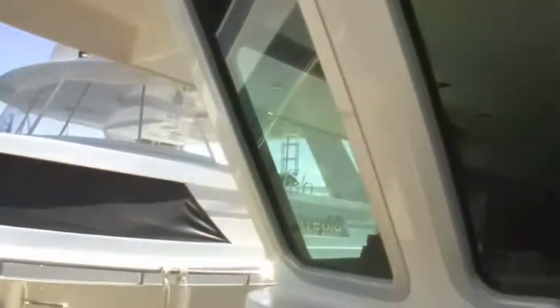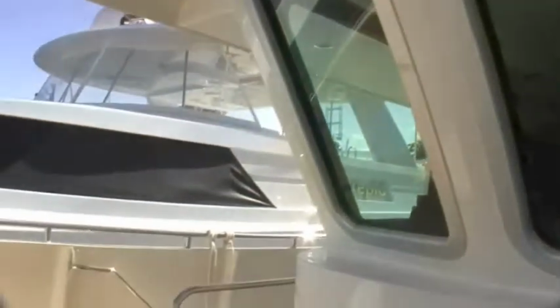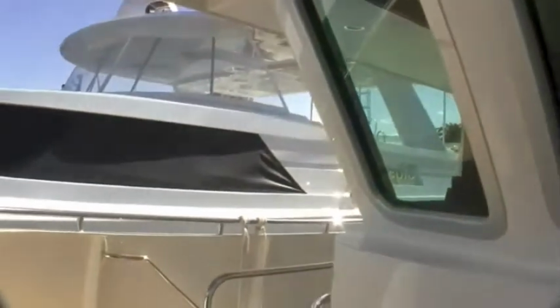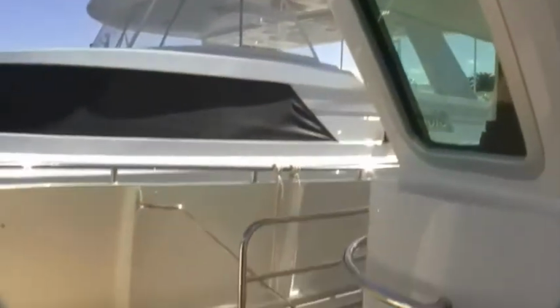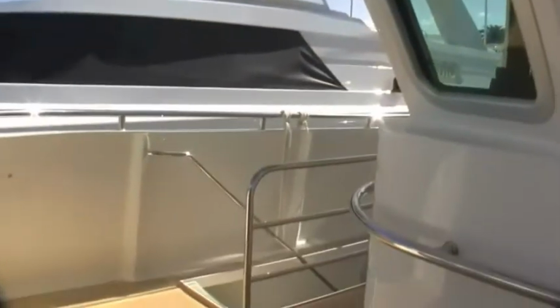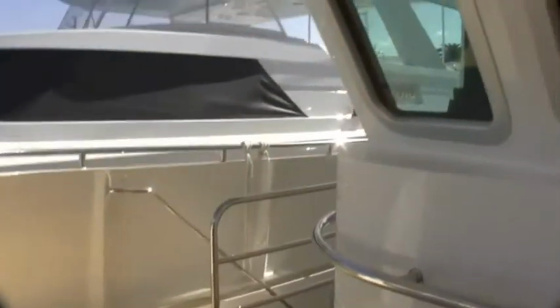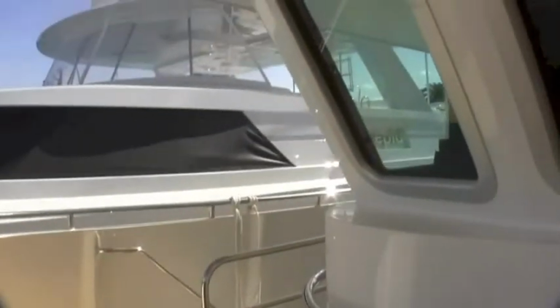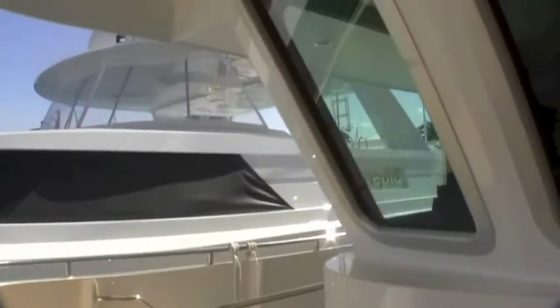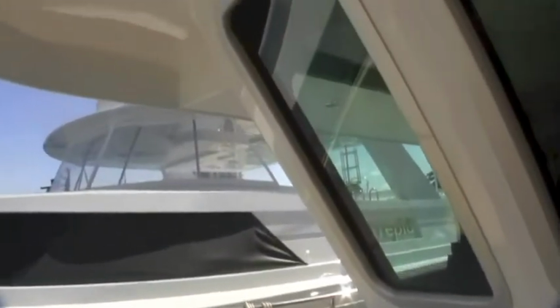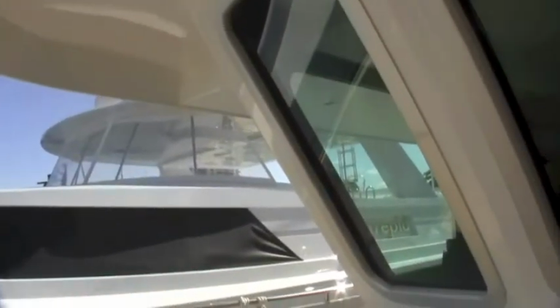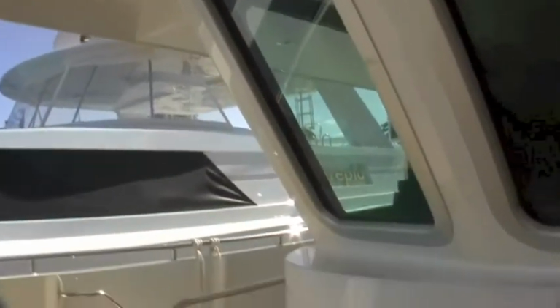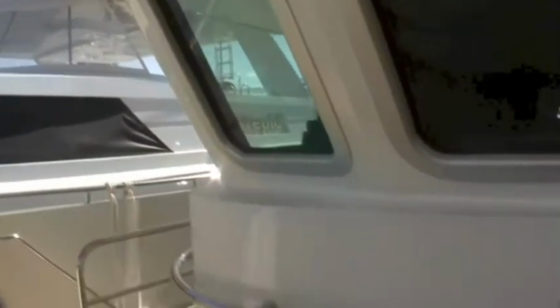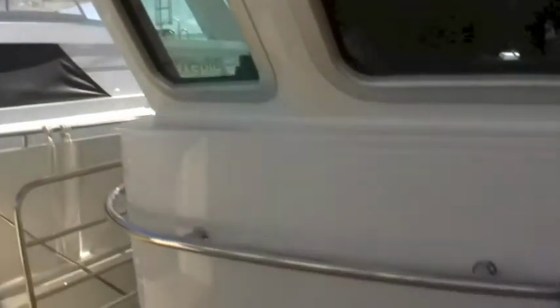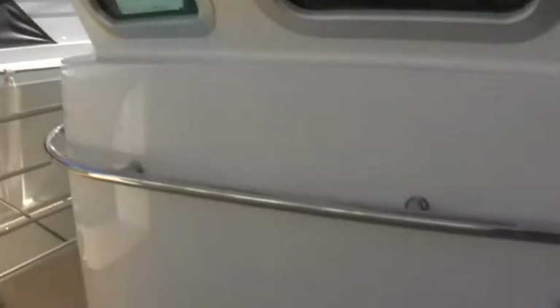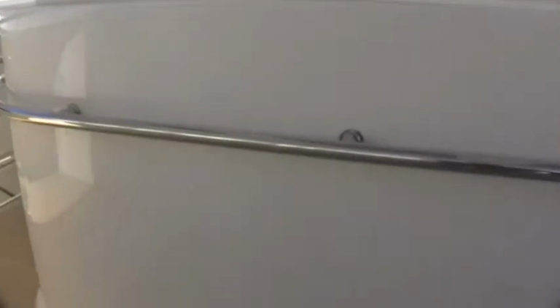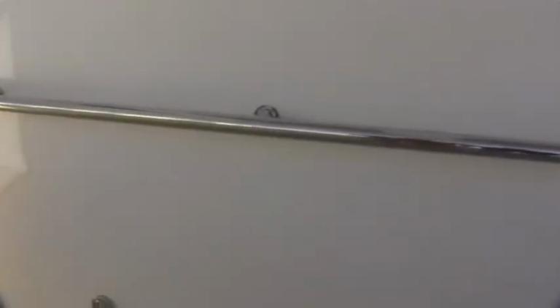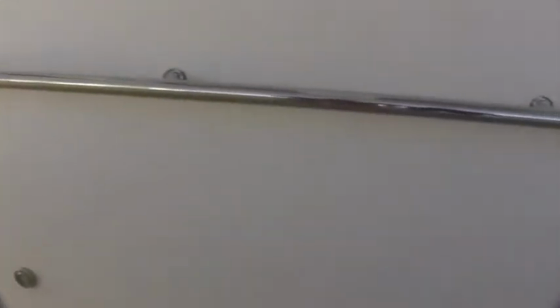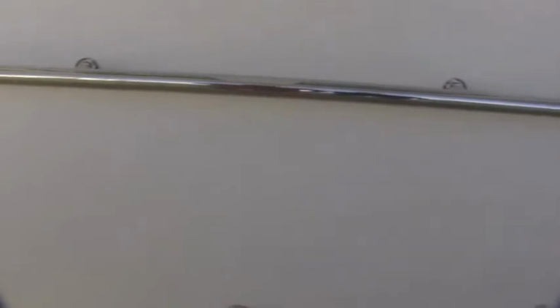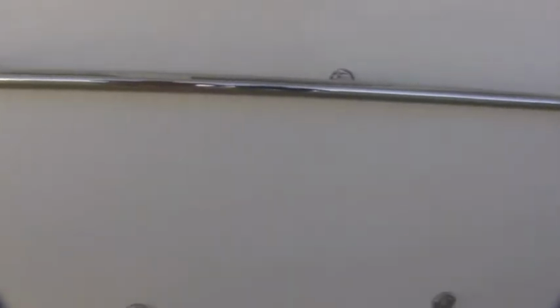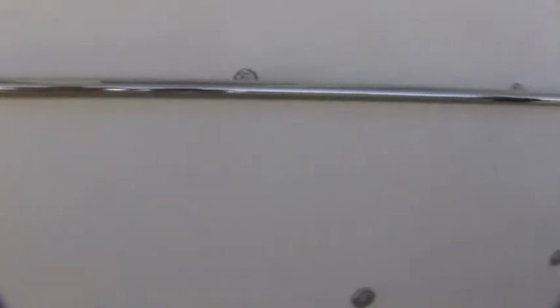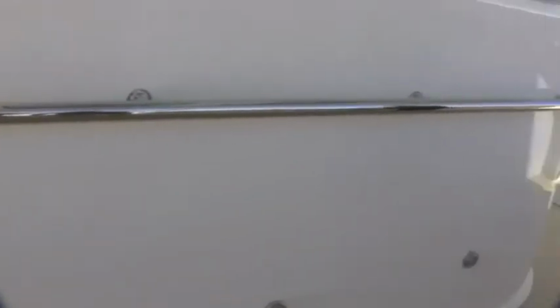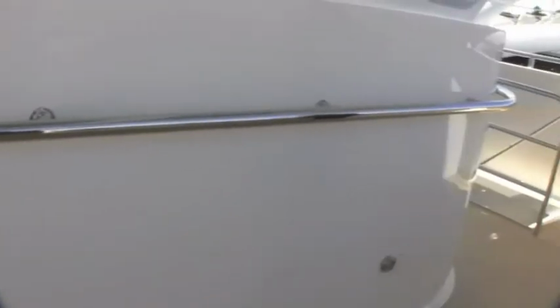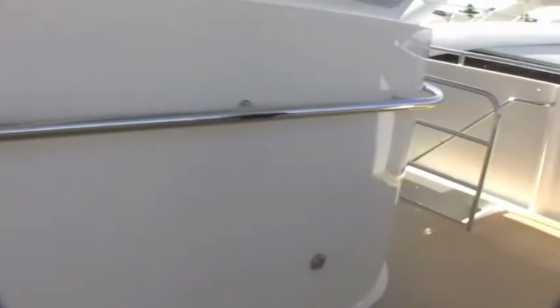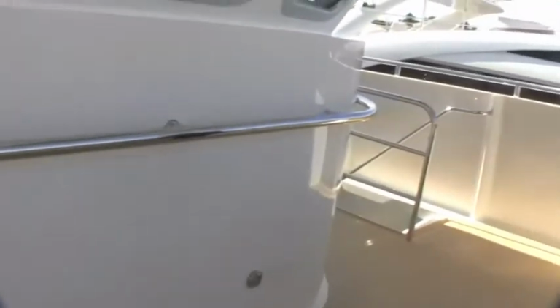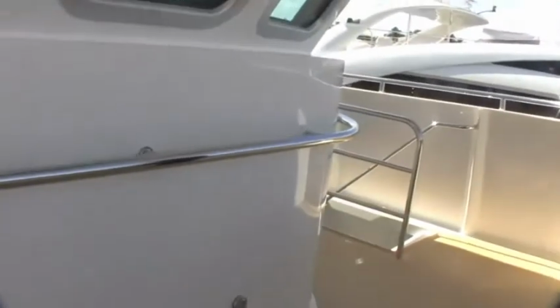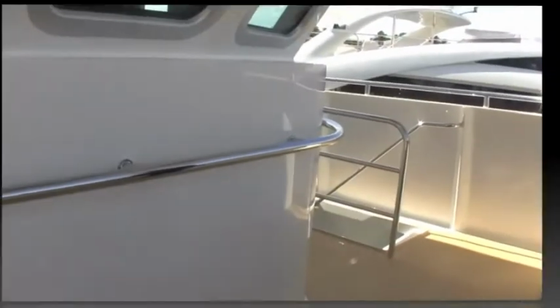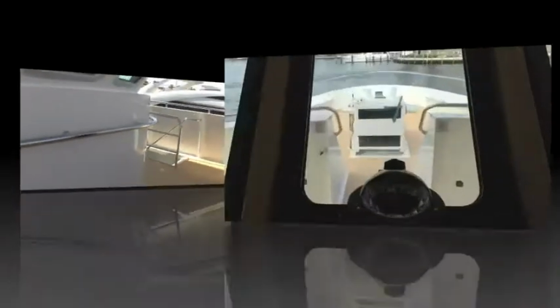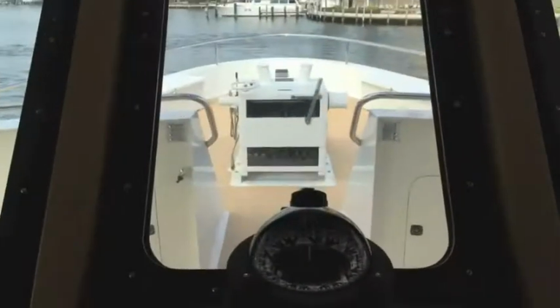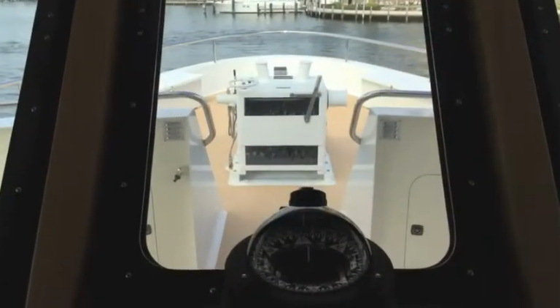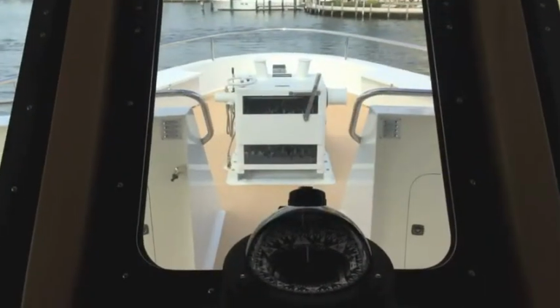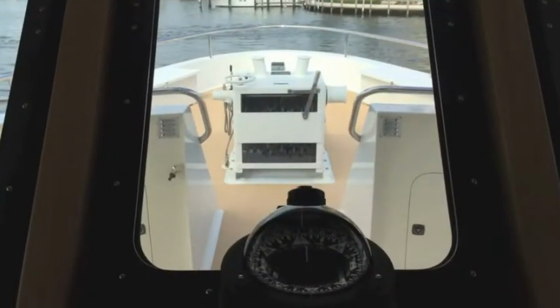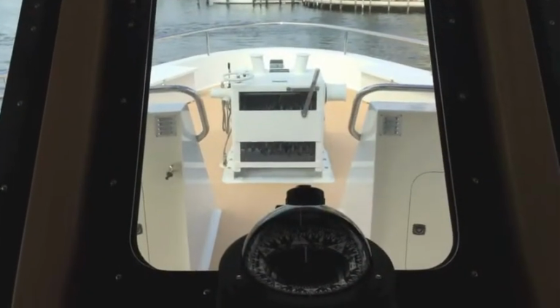If you're looking for an expedition yacht, this is the one. It's got three-quarter inch laminated glass windows — not Lexan. I'm Randall Berg, concierge yacht broker.